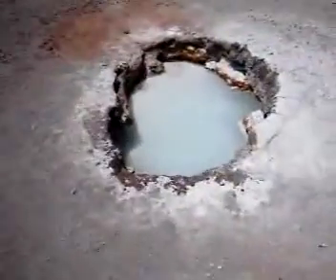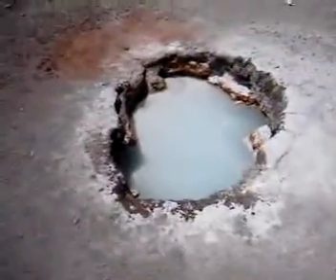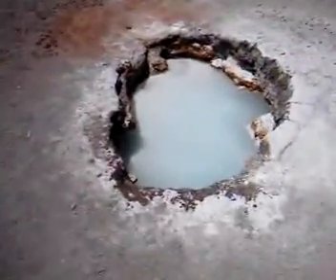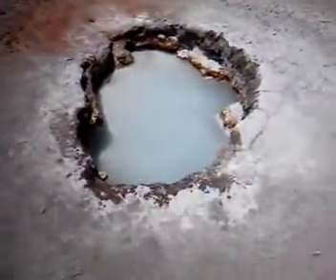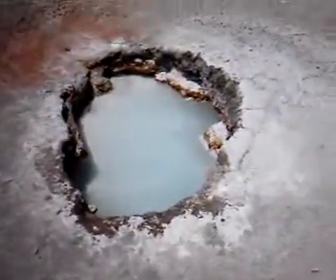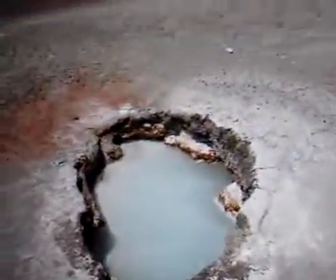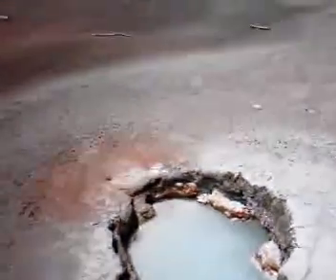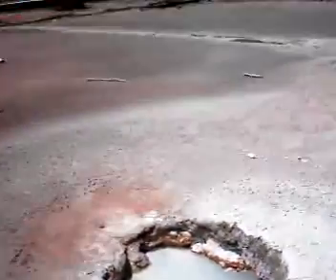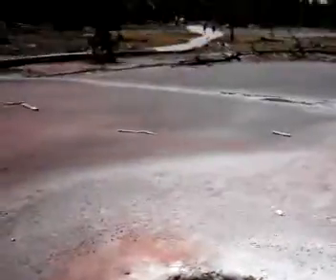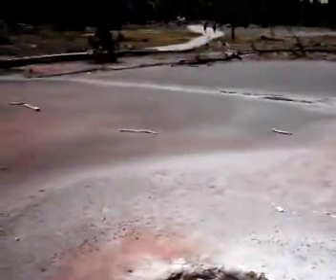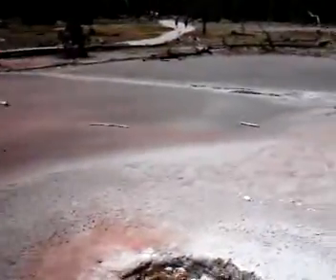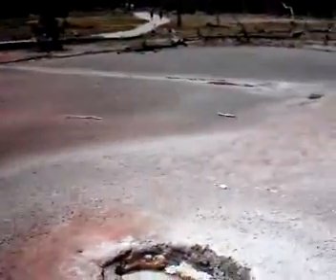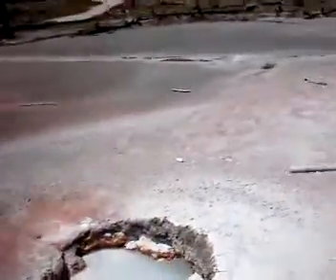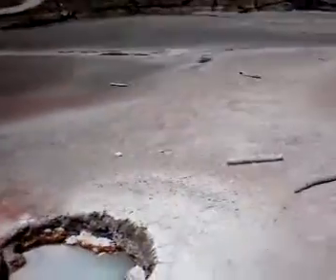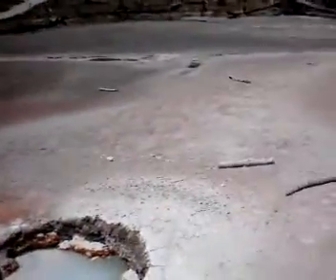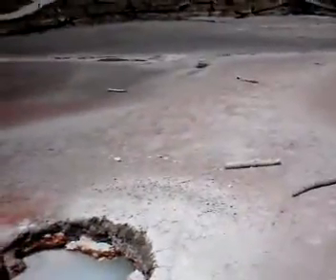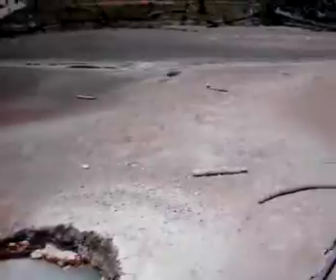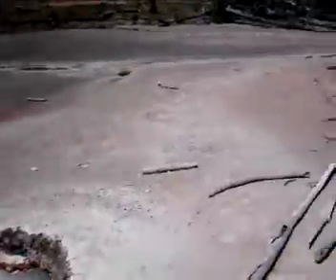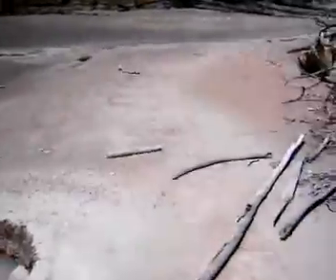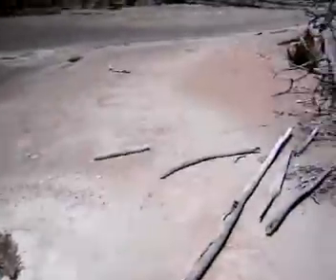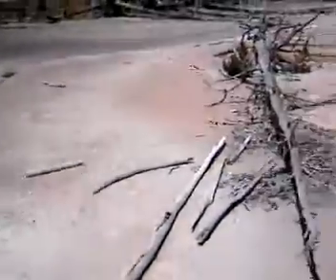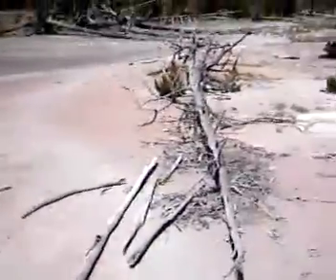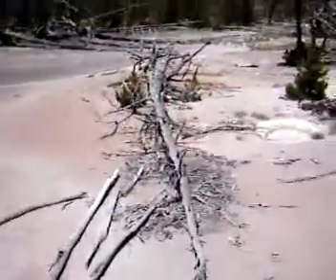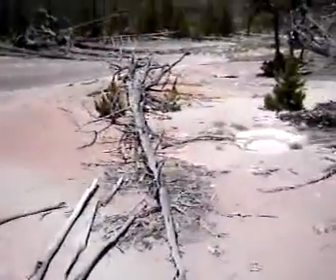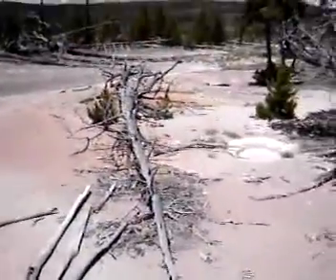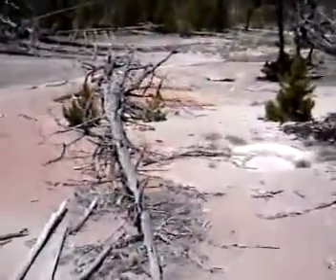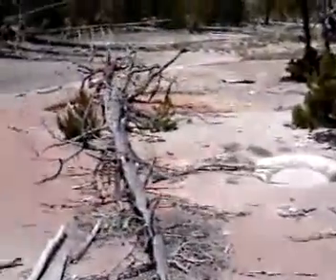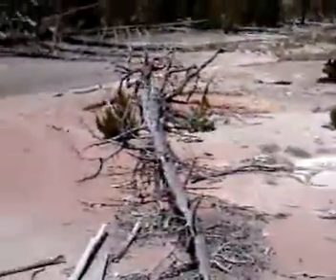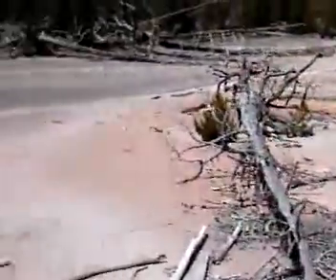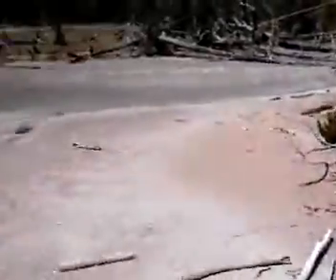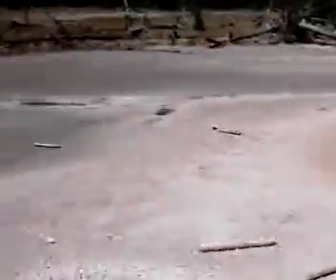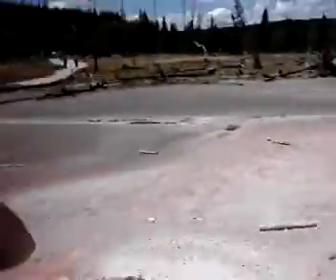Here's another pot, and it looks like sort of sandy colors. You can see all the different colors in here.